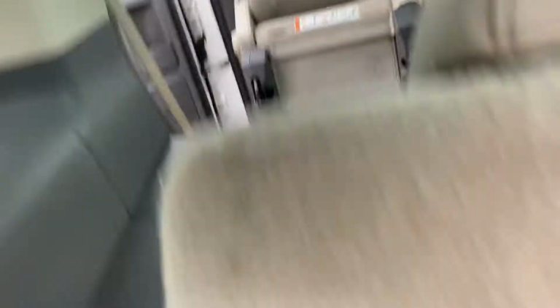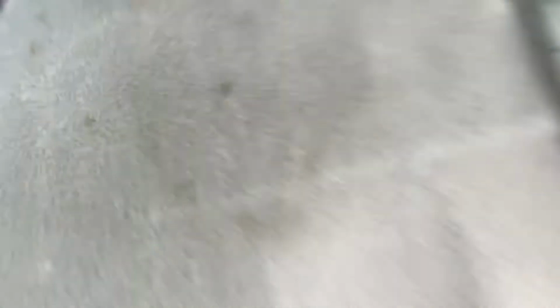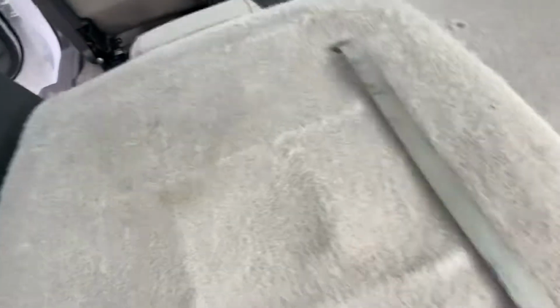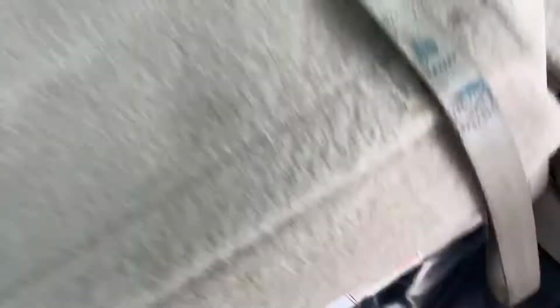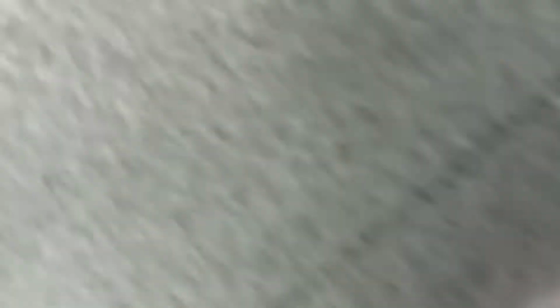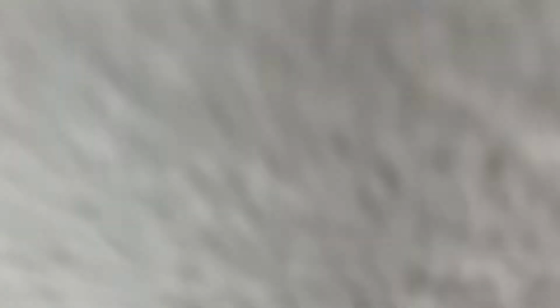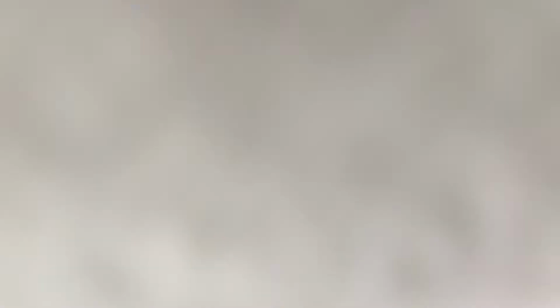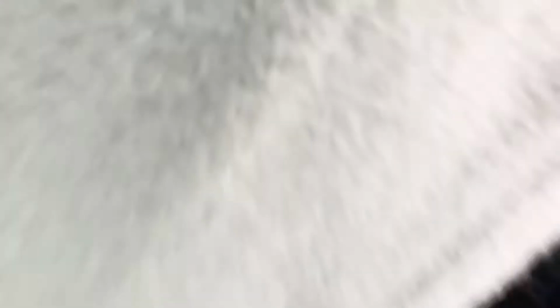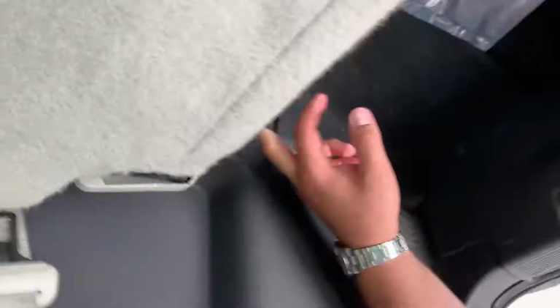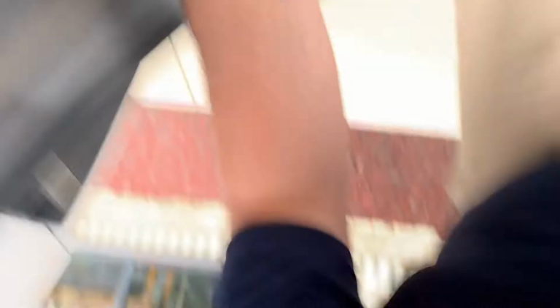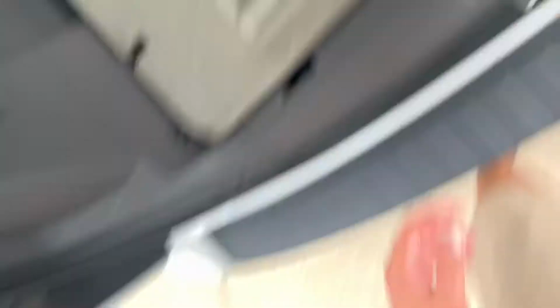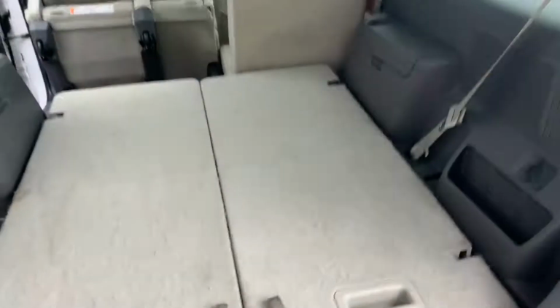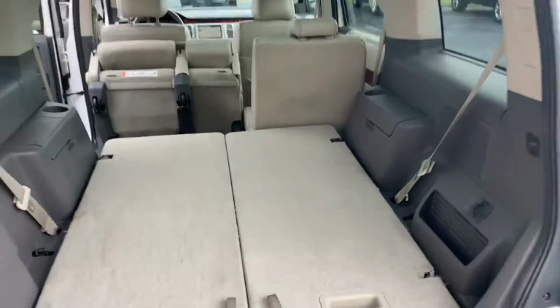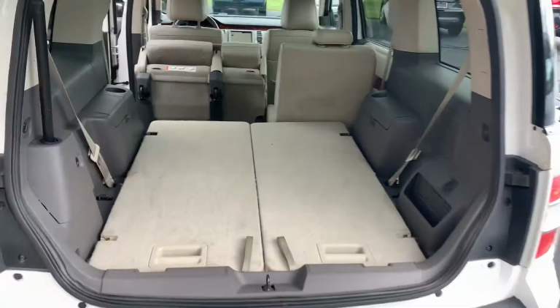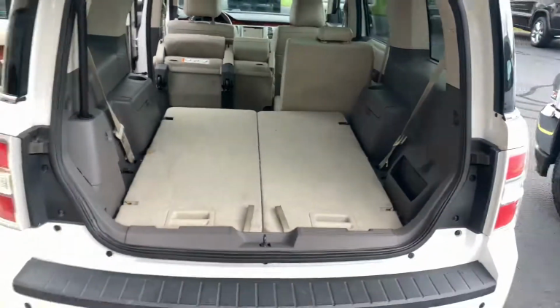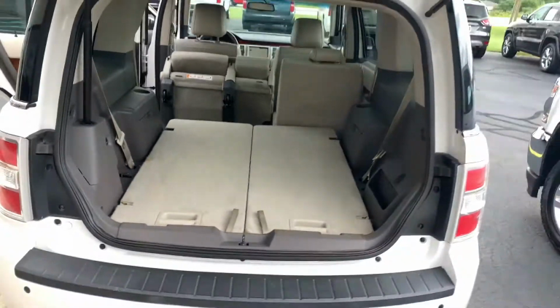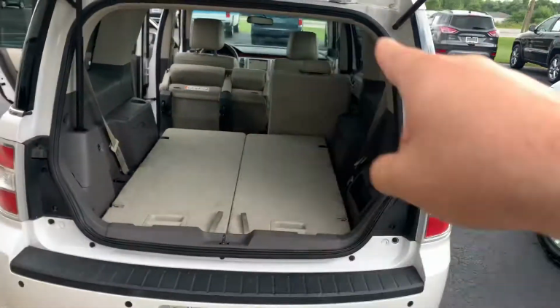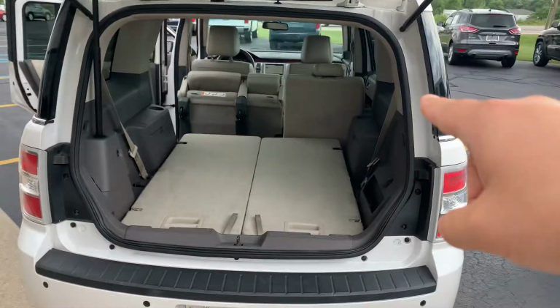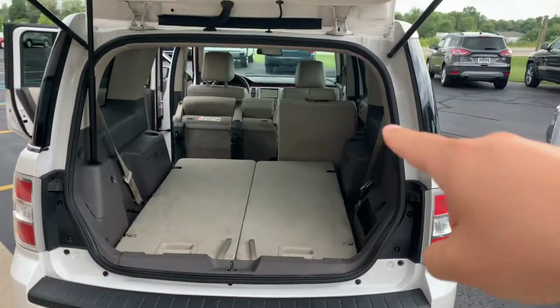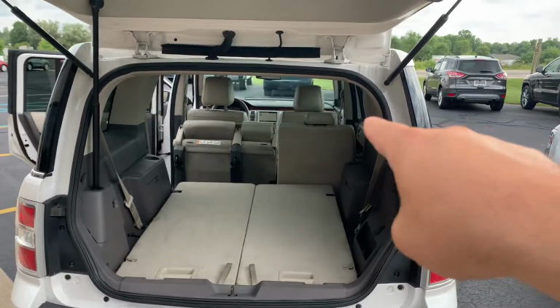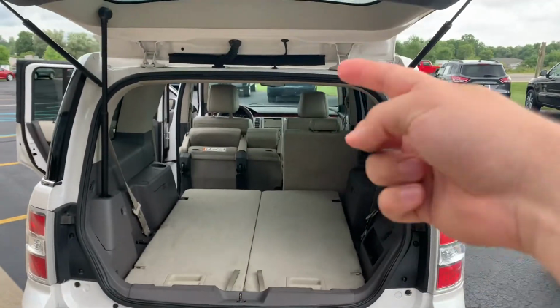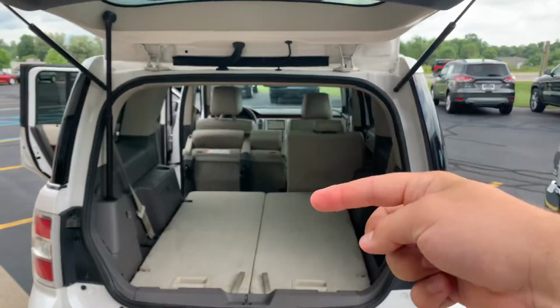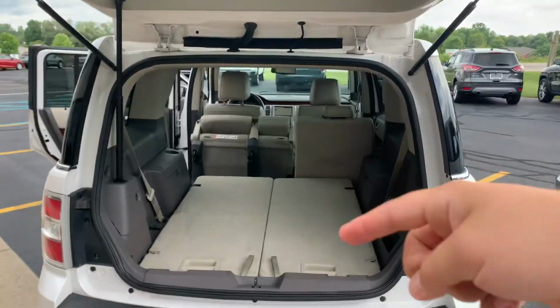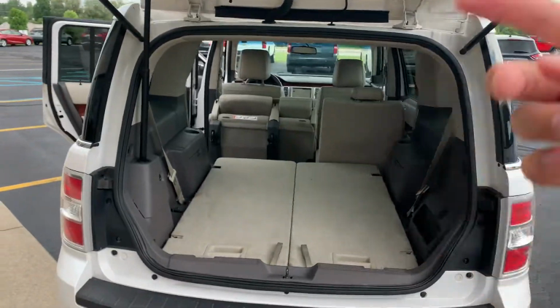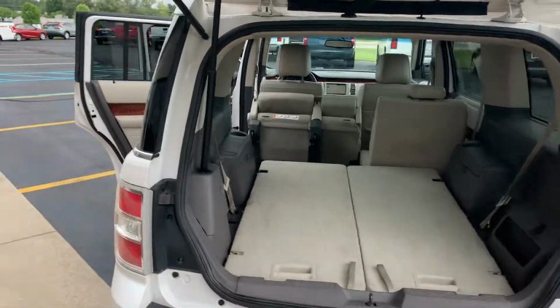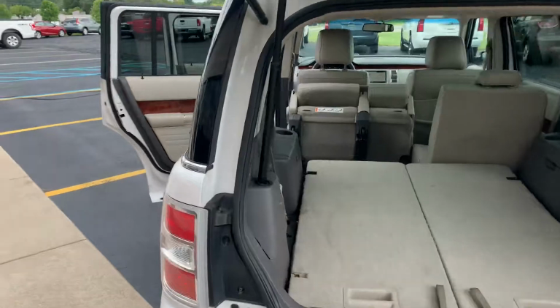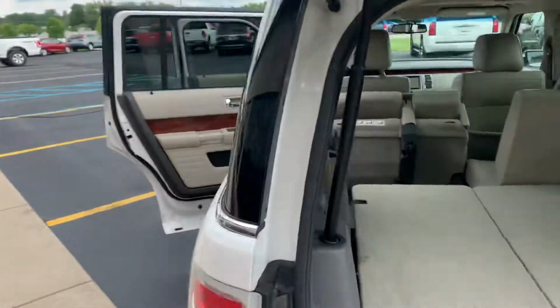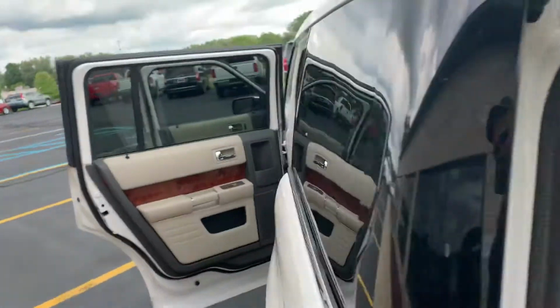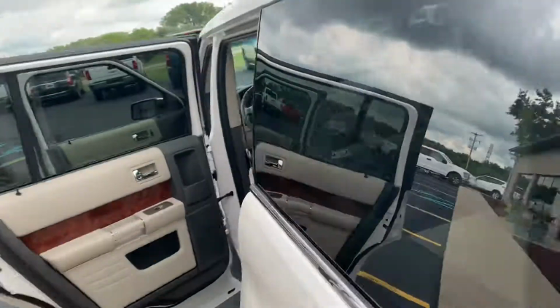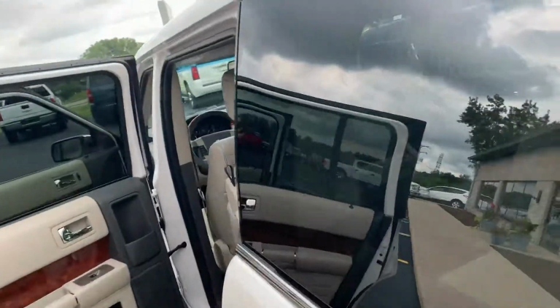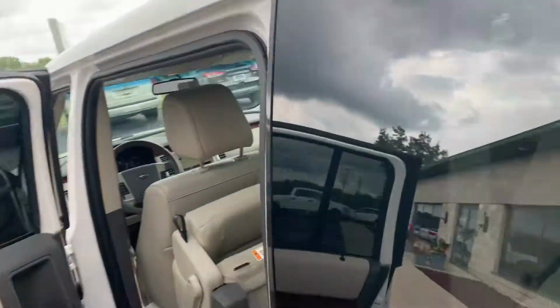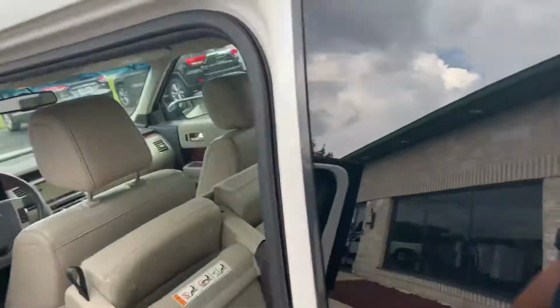Let's do it on this side. But there you go — 60-40 split folding. You can pull that one back down and then fold it so you have a flat area all the way to the back.